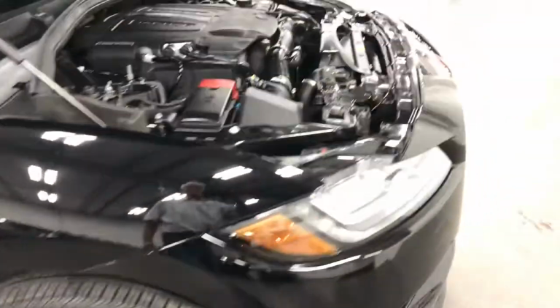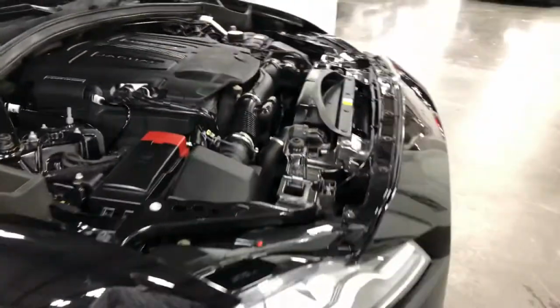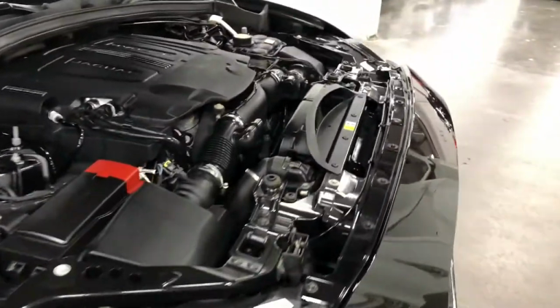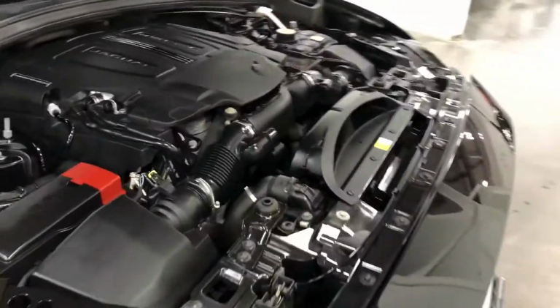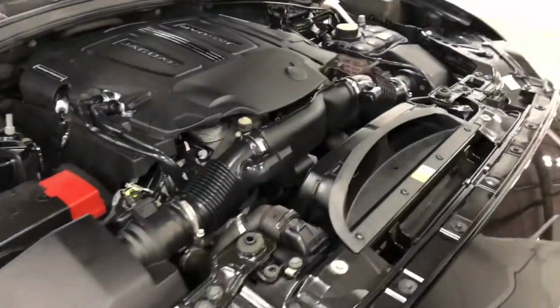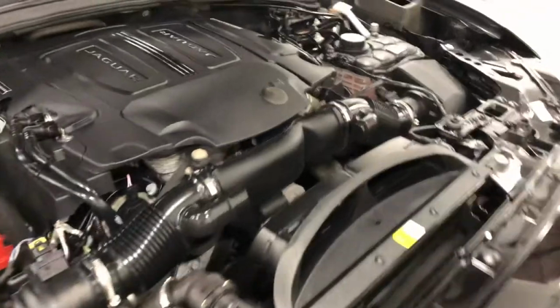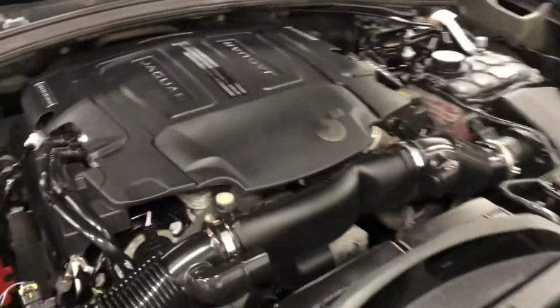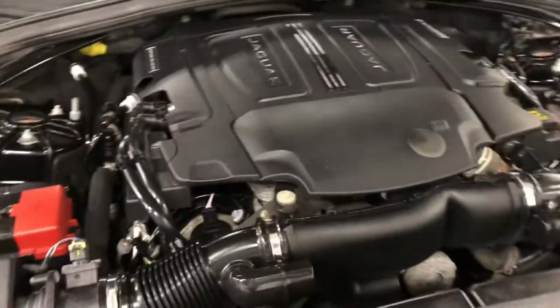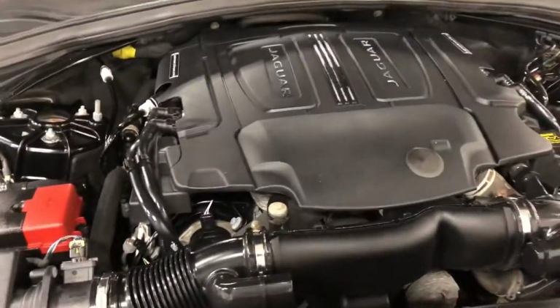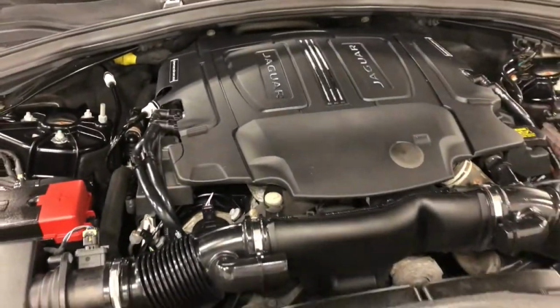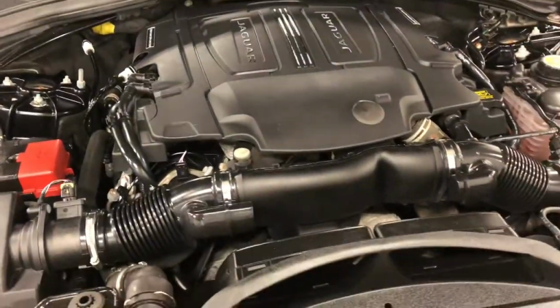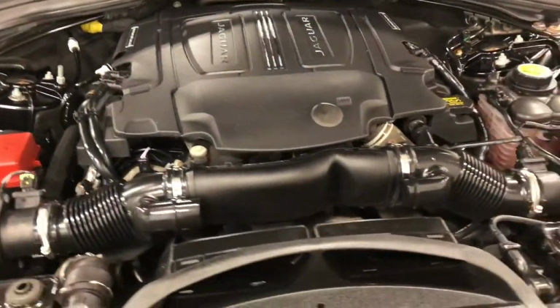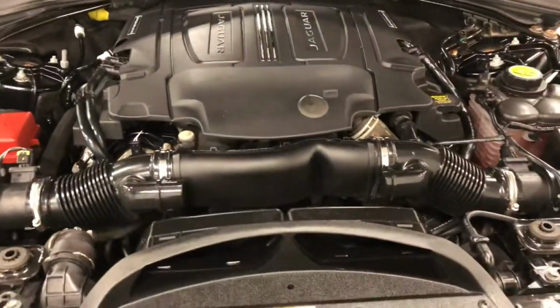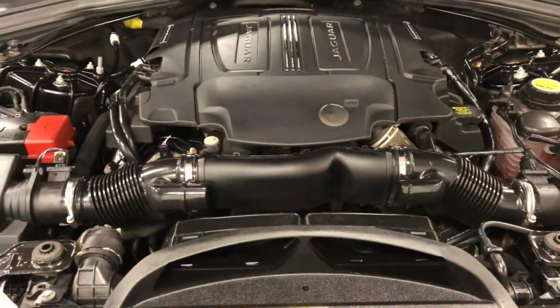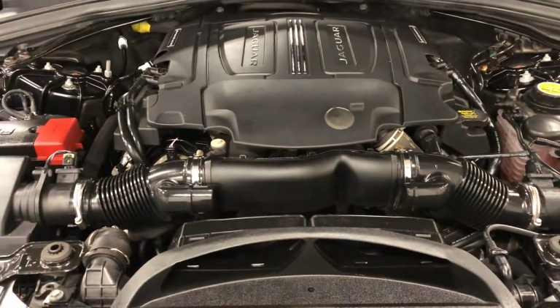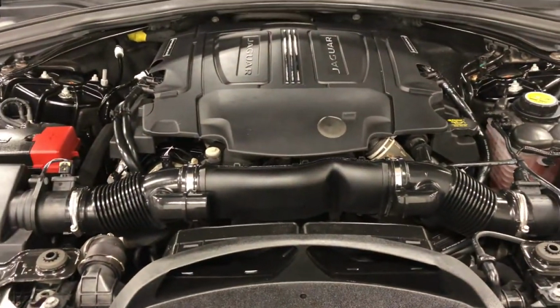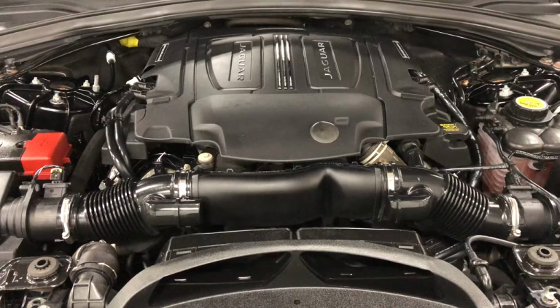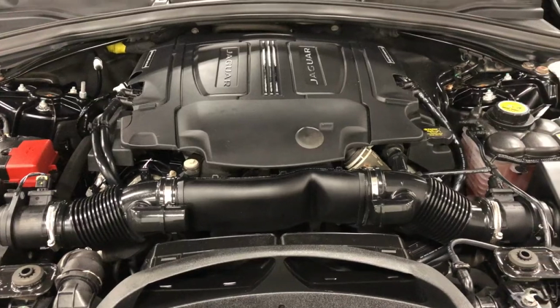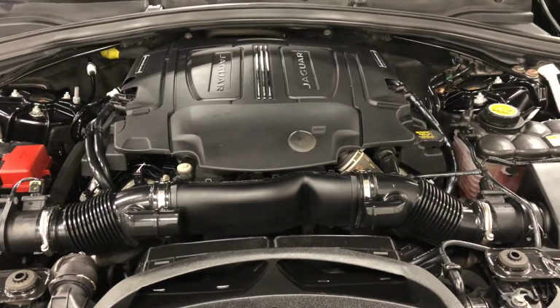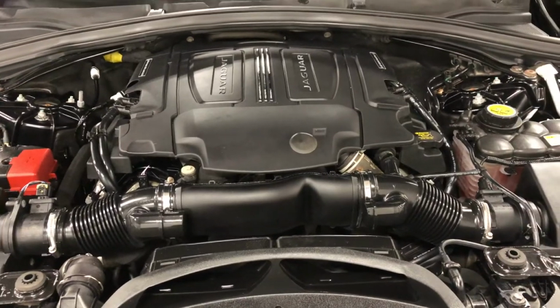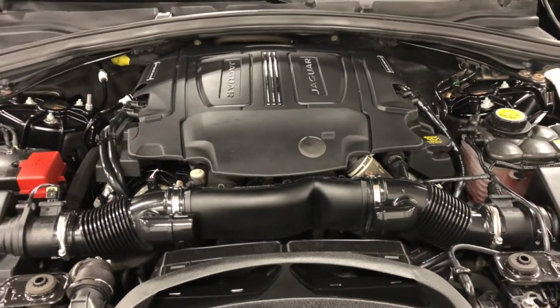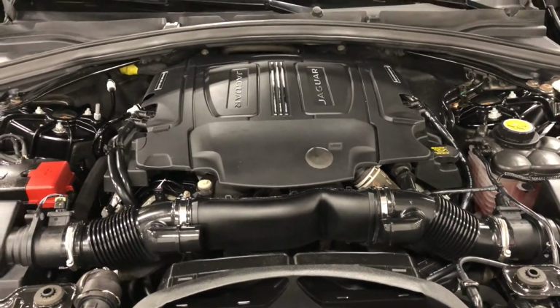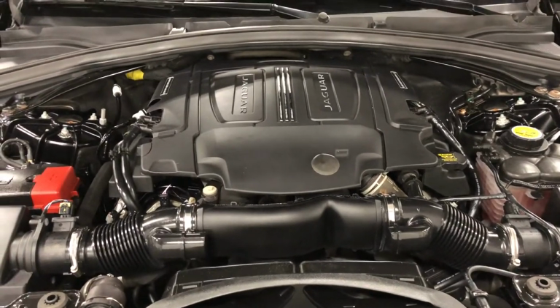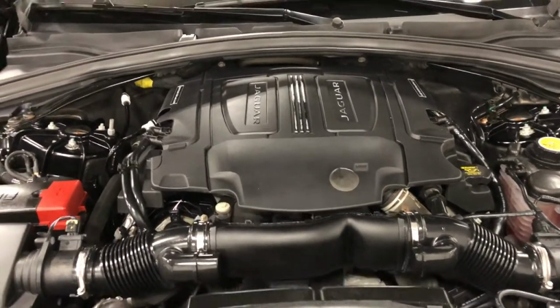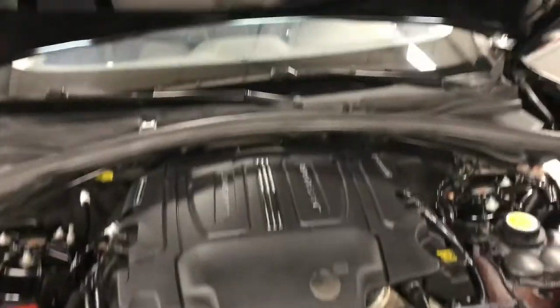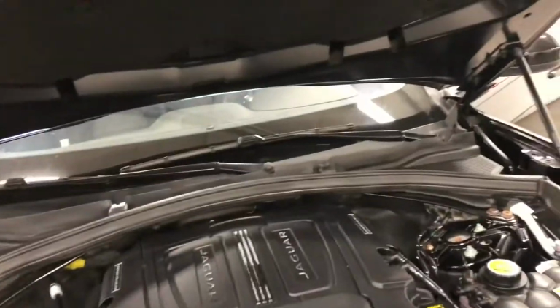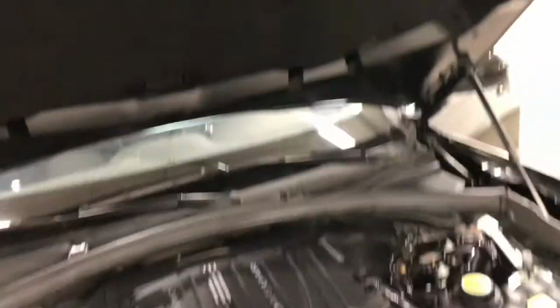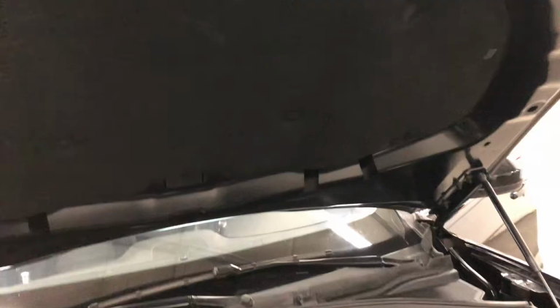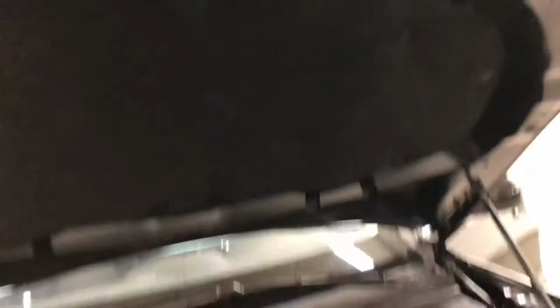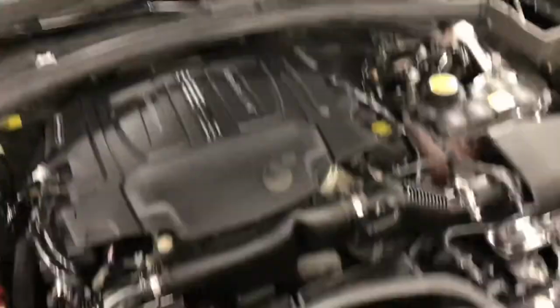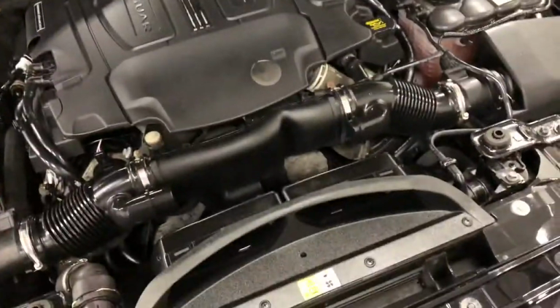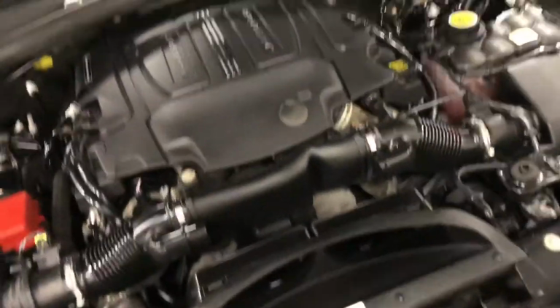Under the hood is that six-cylinder supercharged engine, which produces 360 horsepower mated to an eight-speed automatic transmission, so it really flies. Nice car — clean hood mat, clean under the hood.